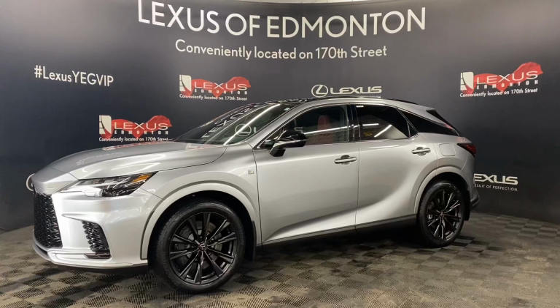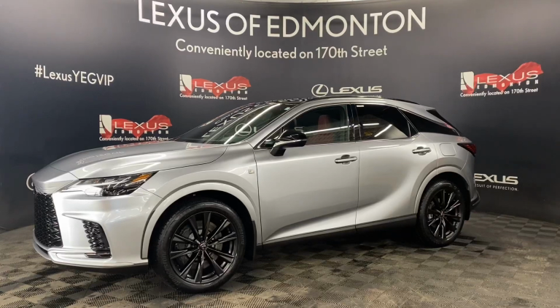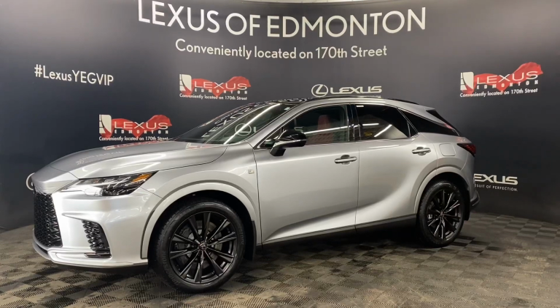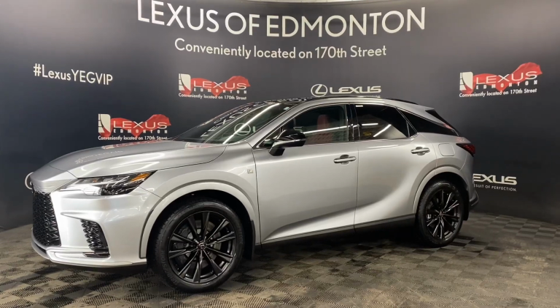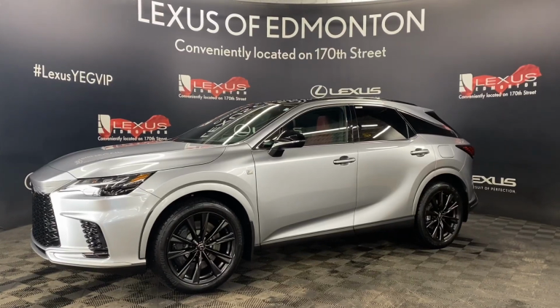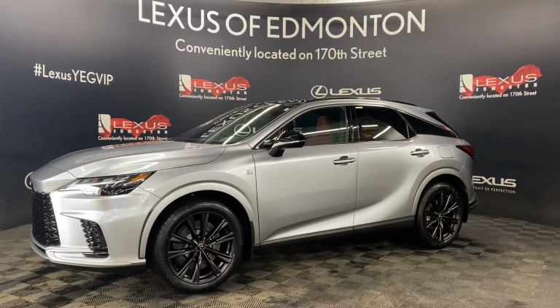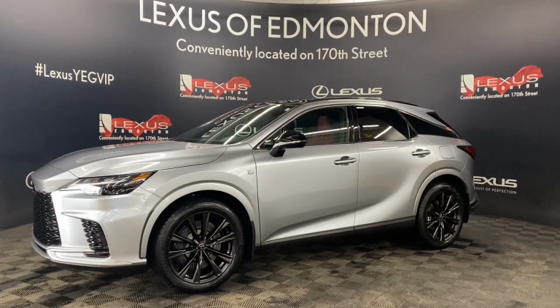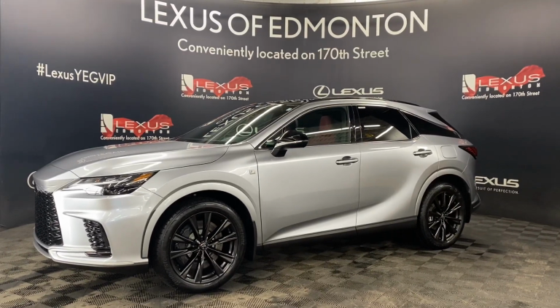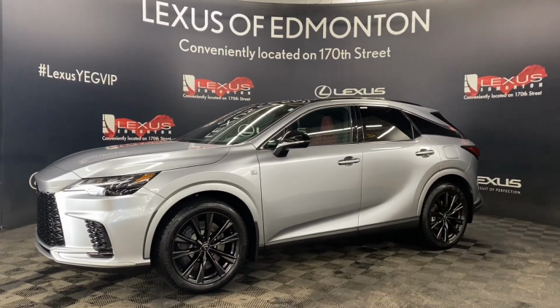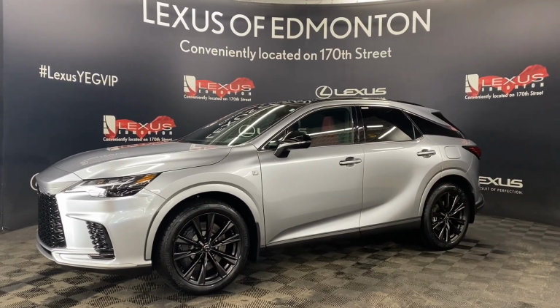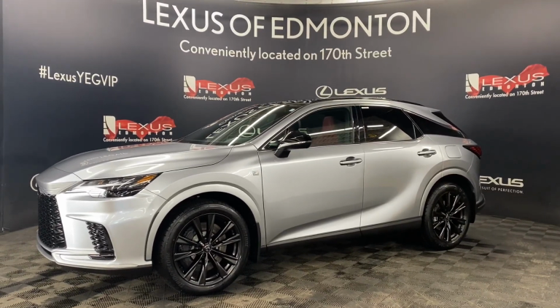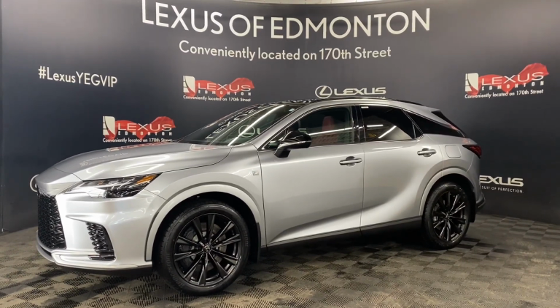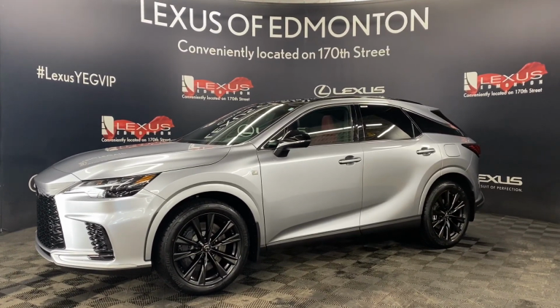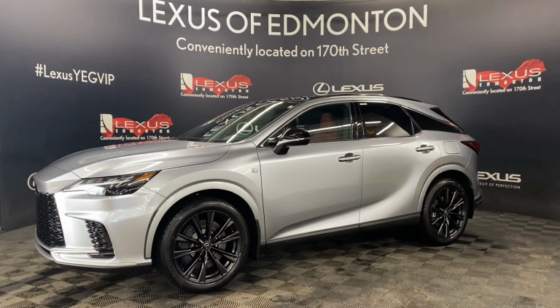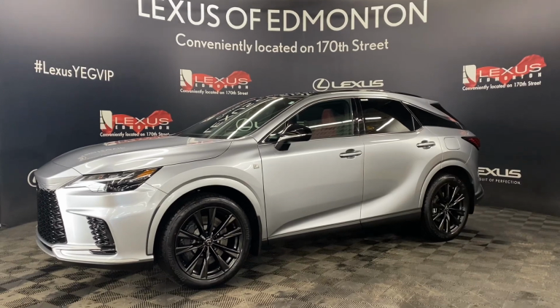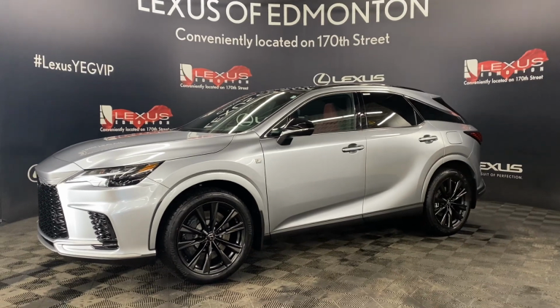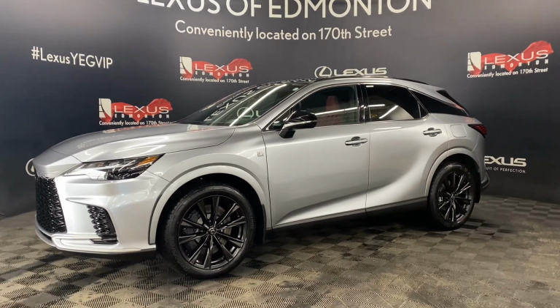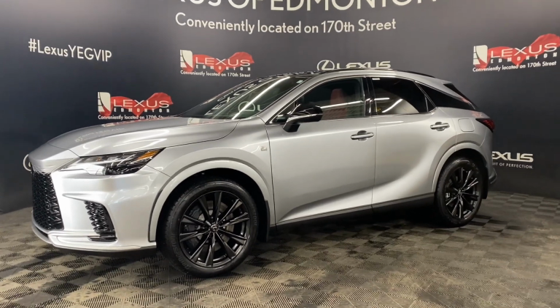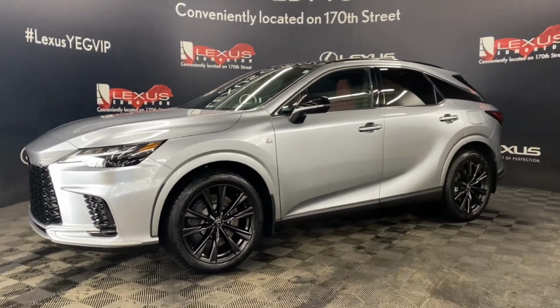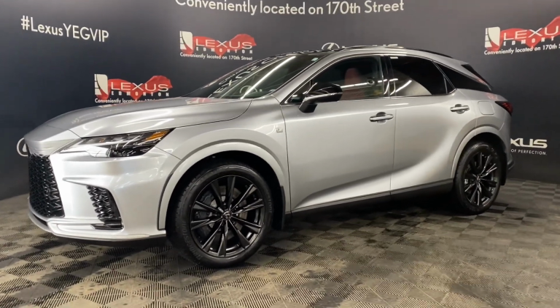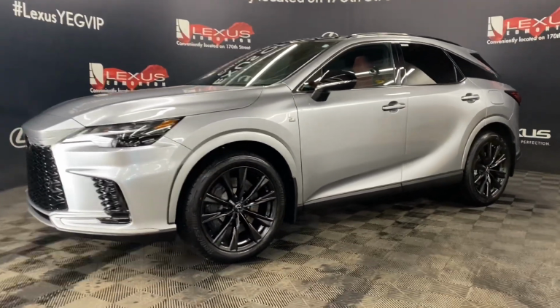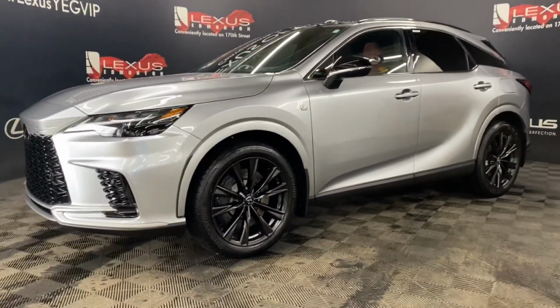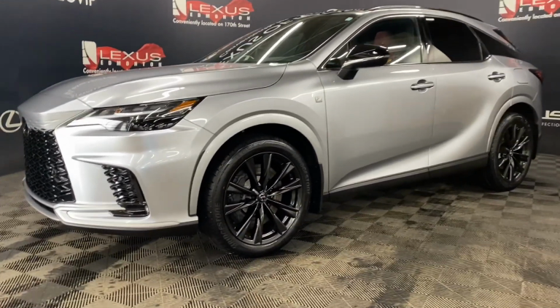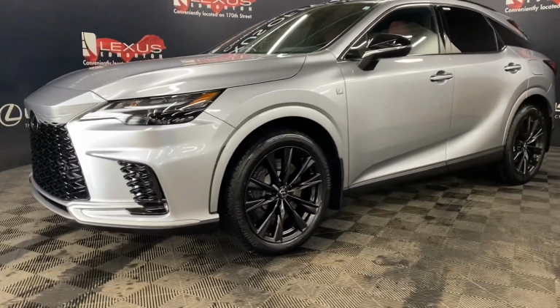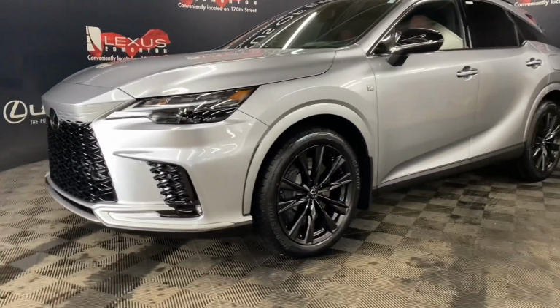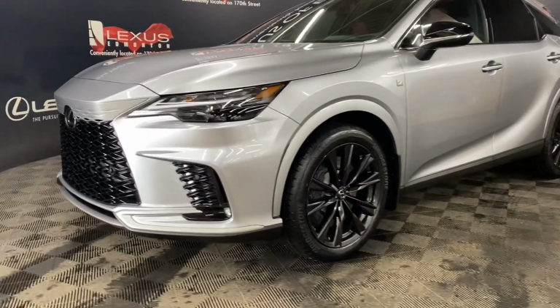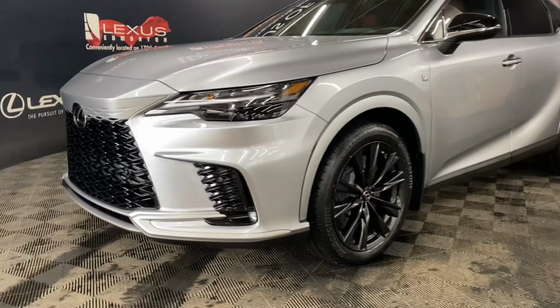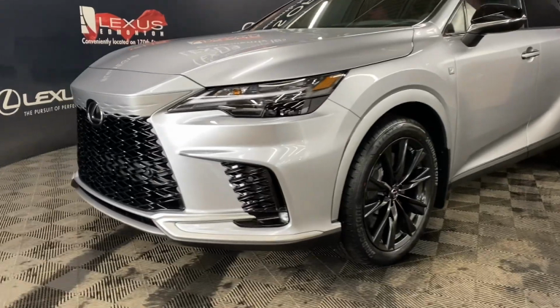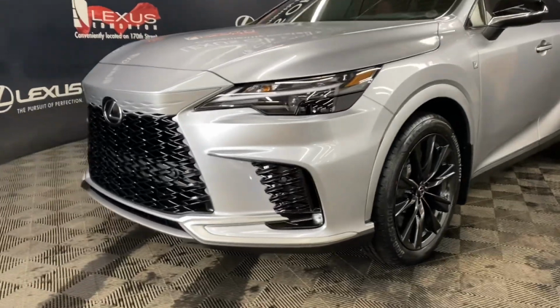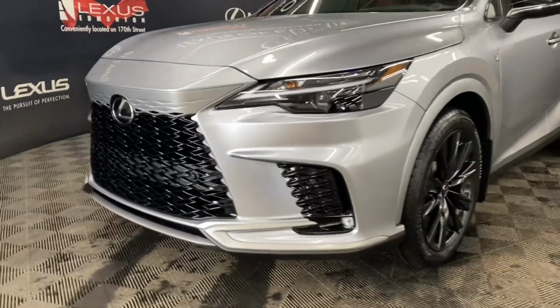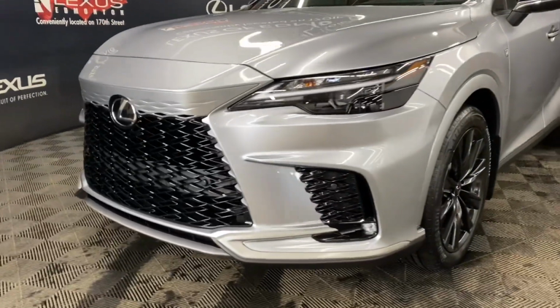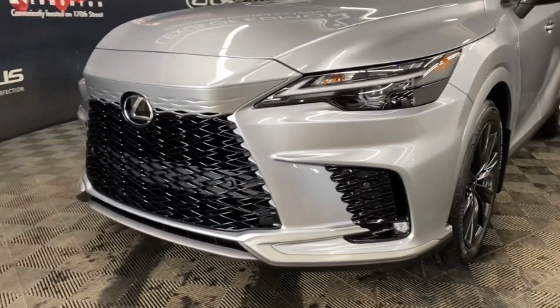Welcome to Lexus of Edmonton, located off 111th Avenue and 170th Street. Today we are looking at a 2023 Lexus RX 350 F-Sport Series 2 in the color Iridium.